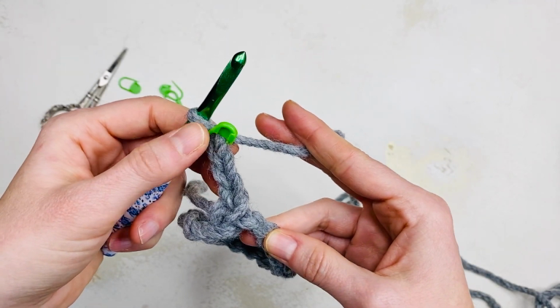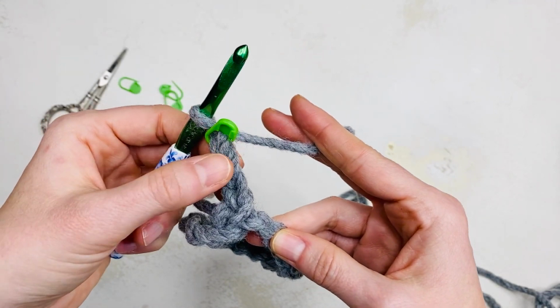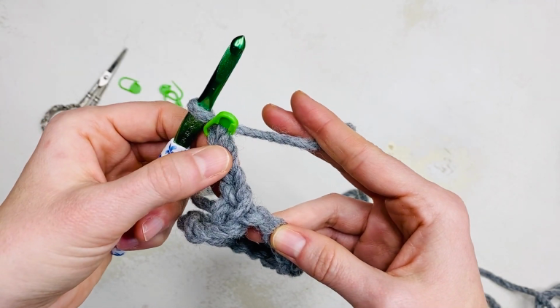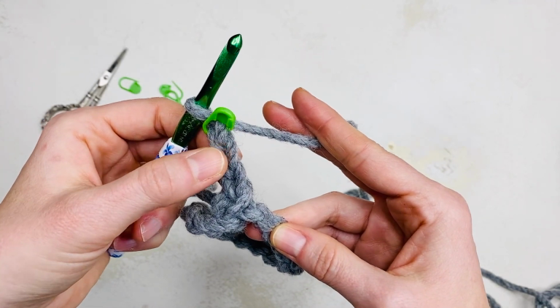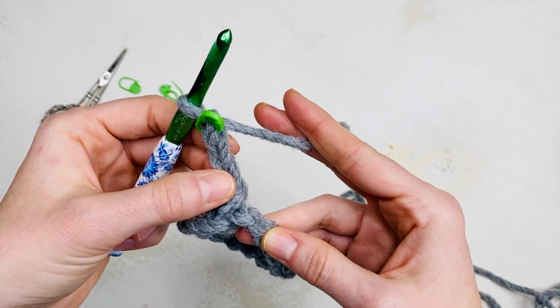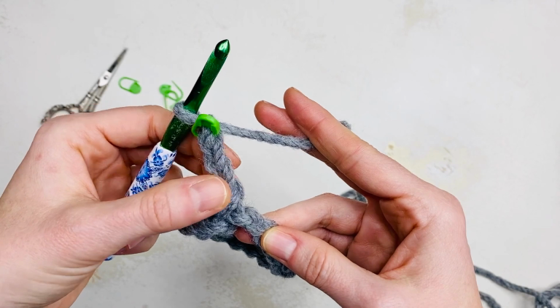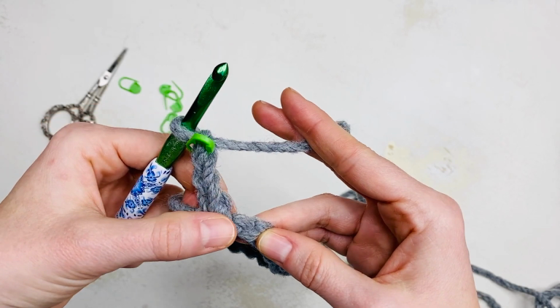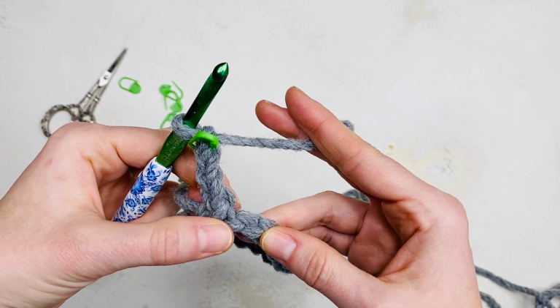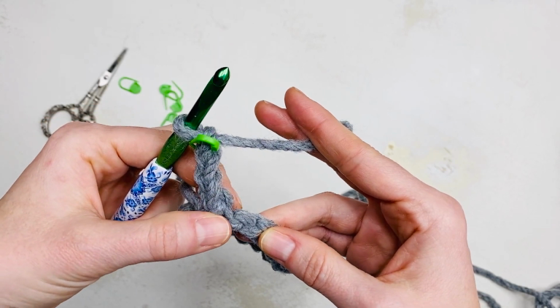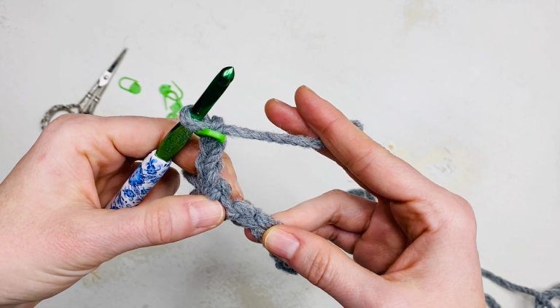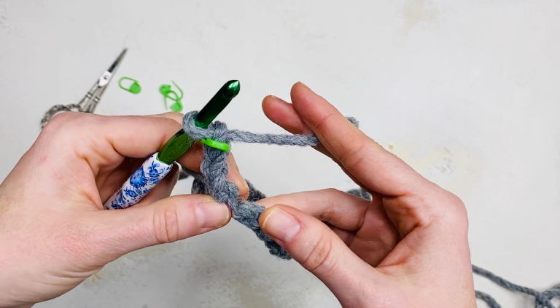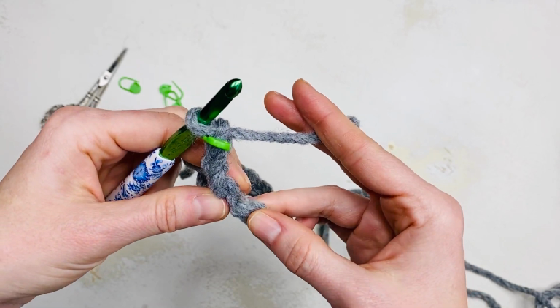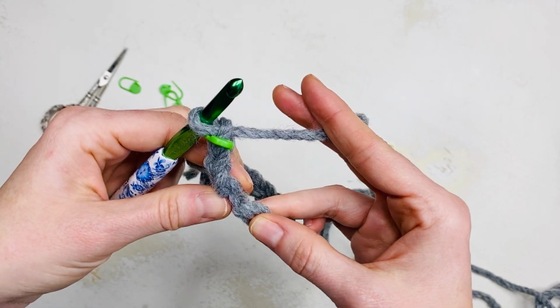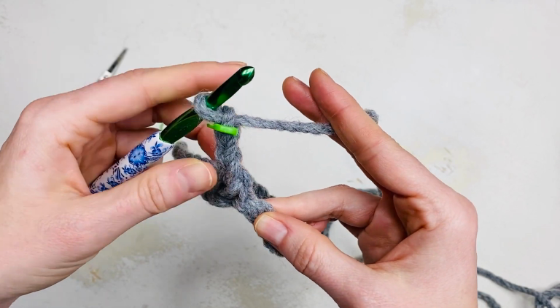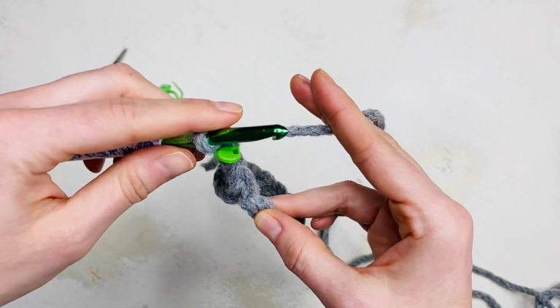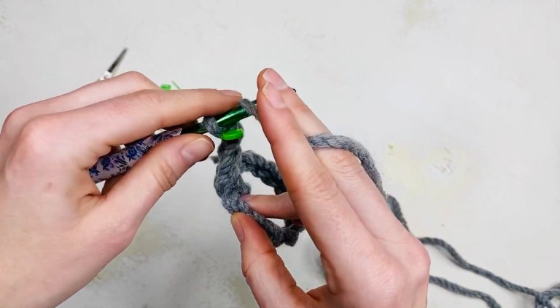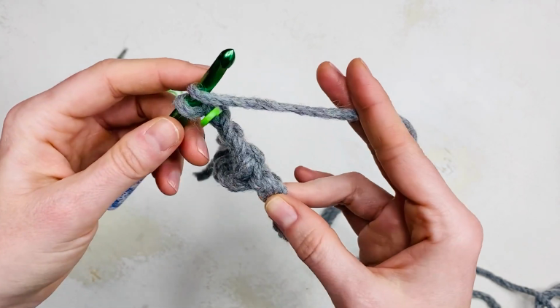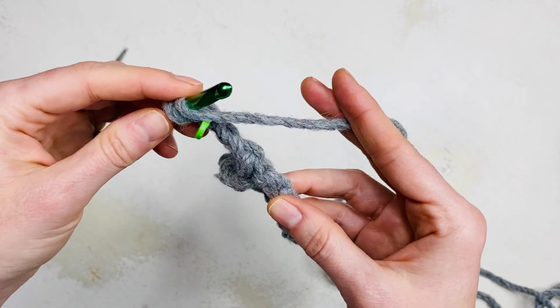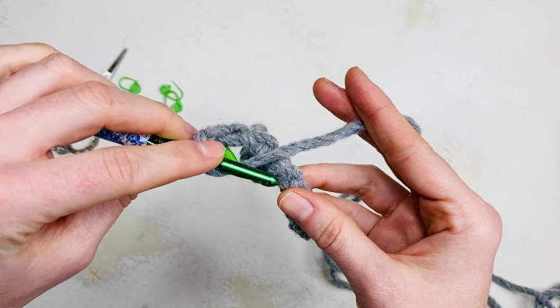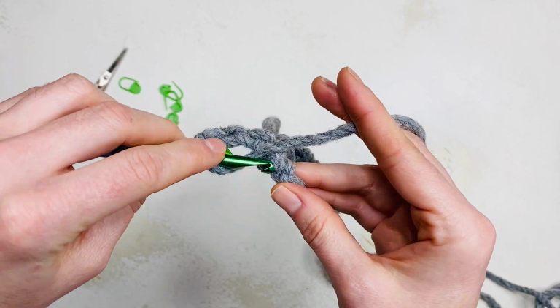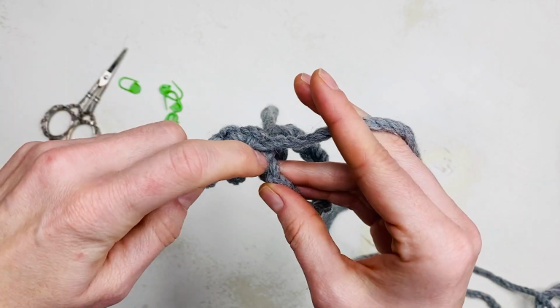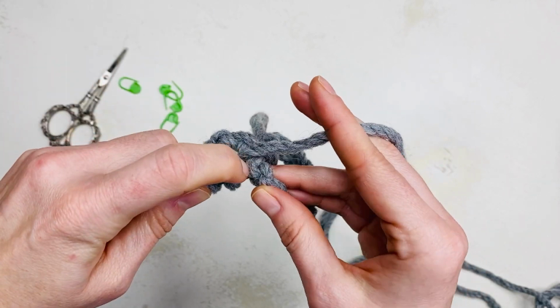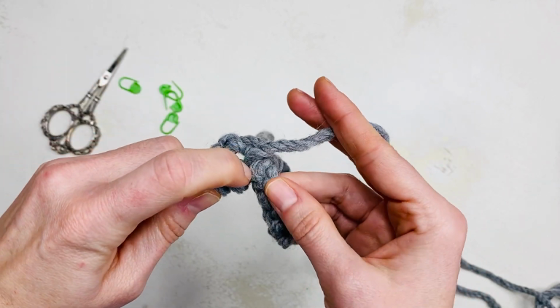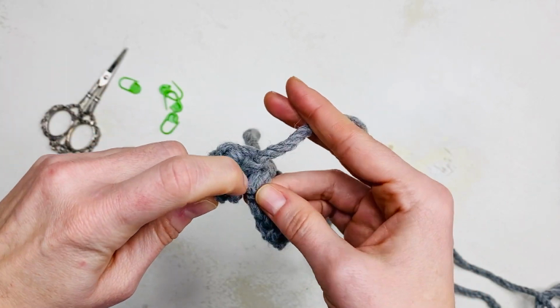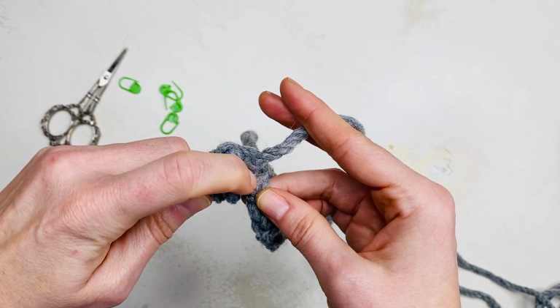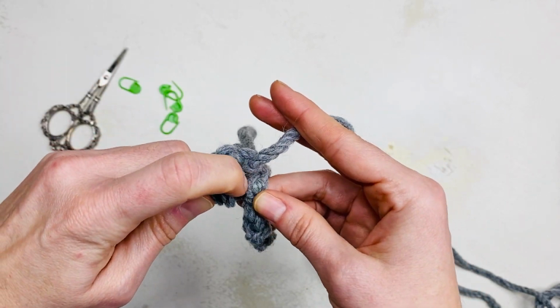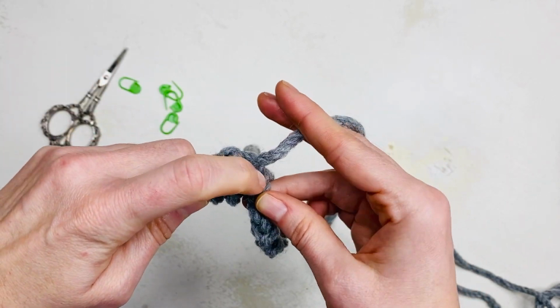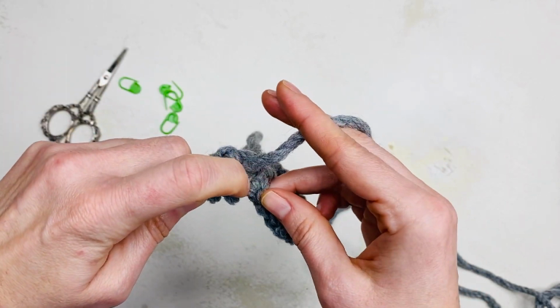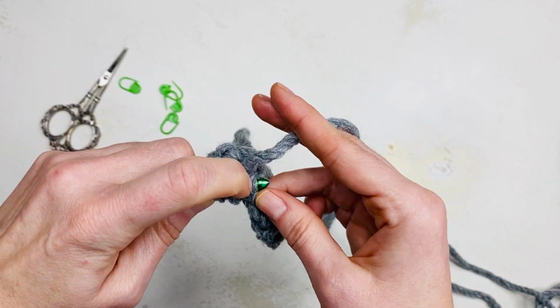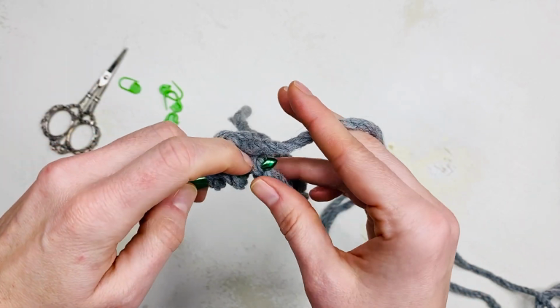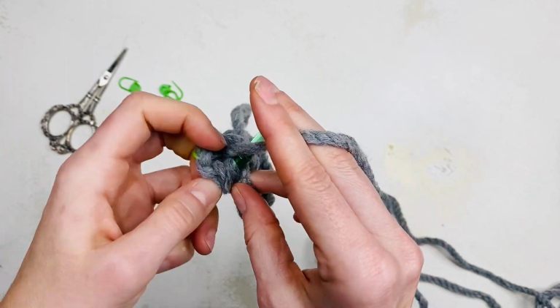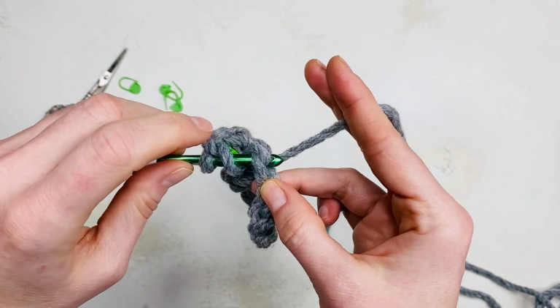Now you're ready to start round one, which is easiest to do from the back of the chain. Work one double stitch into each stitch around the chain until you have 15 total.